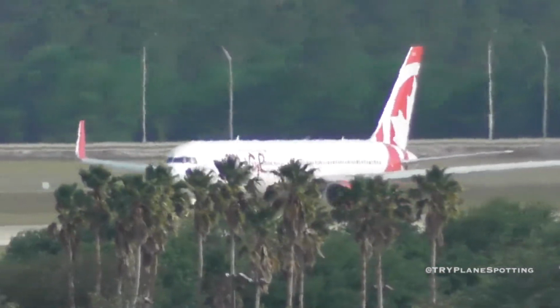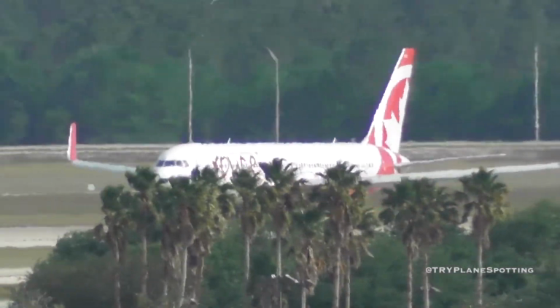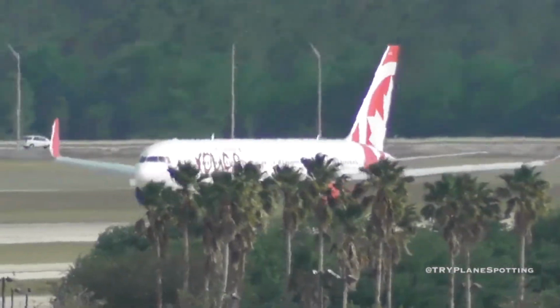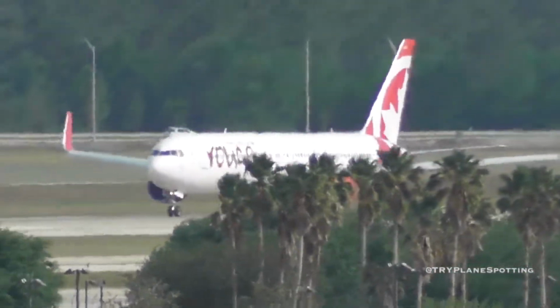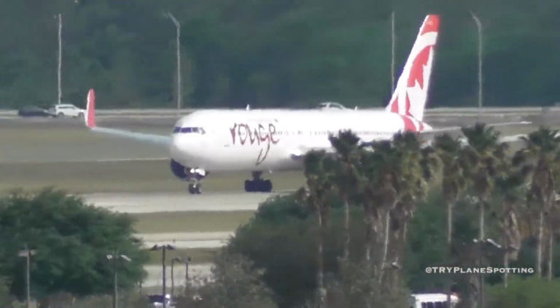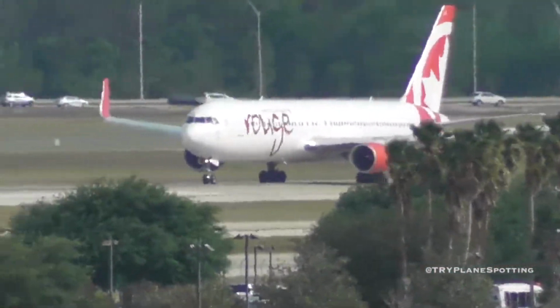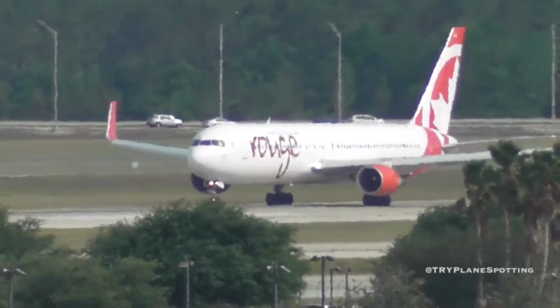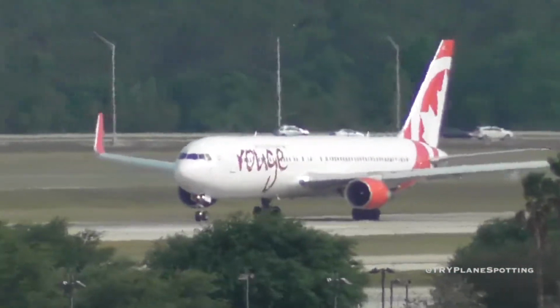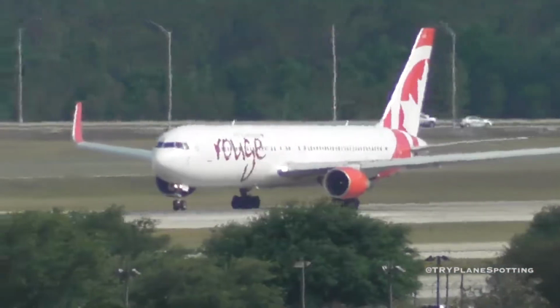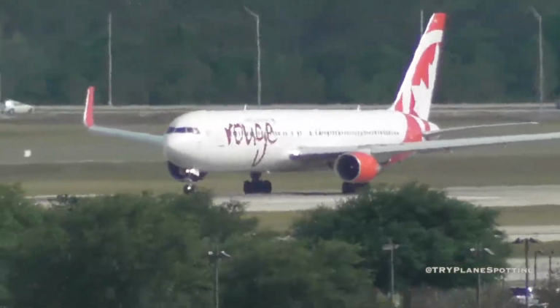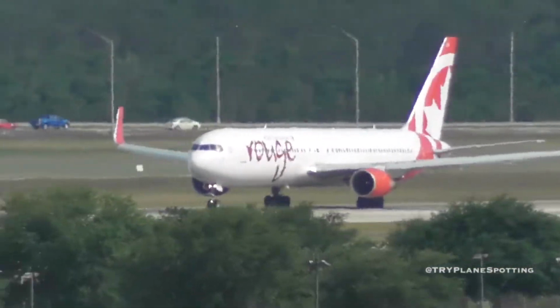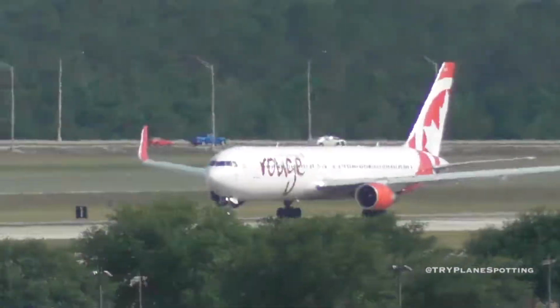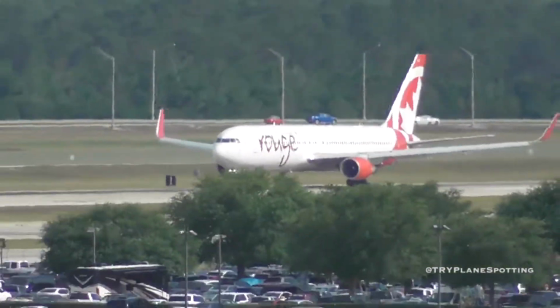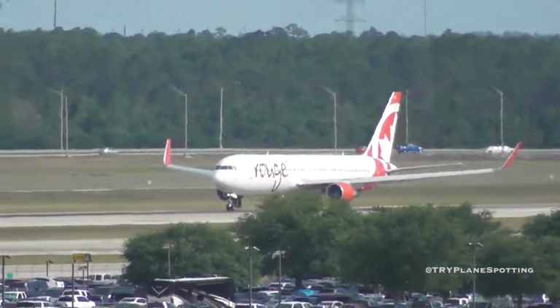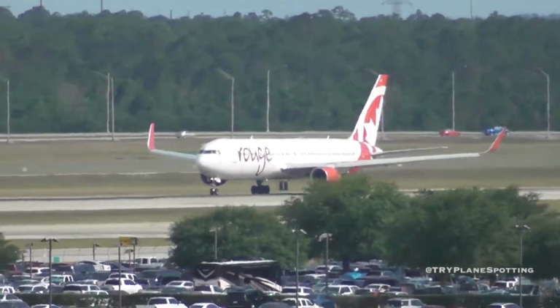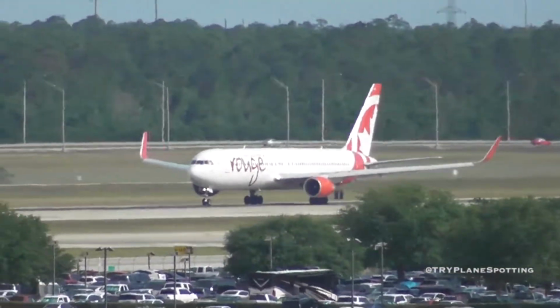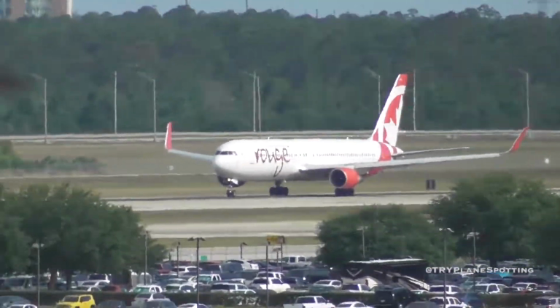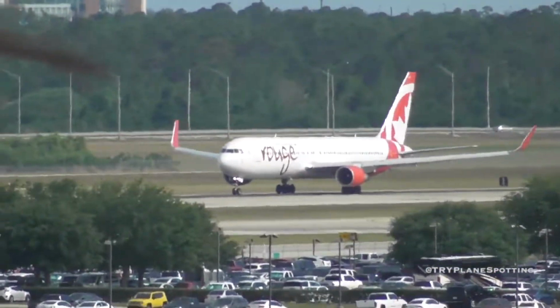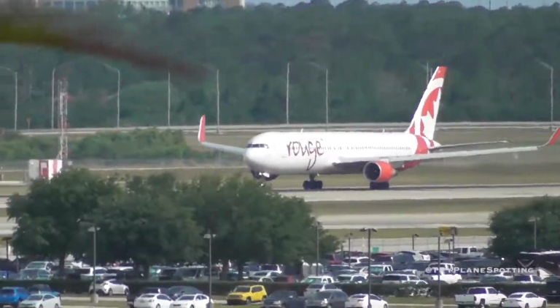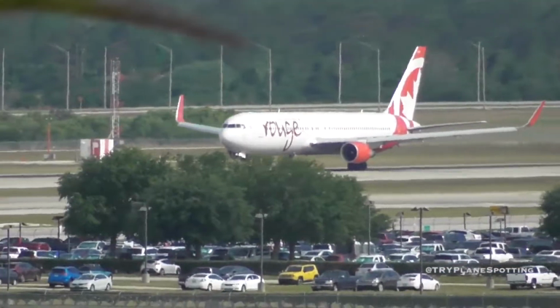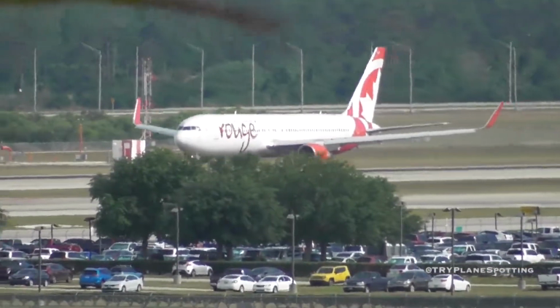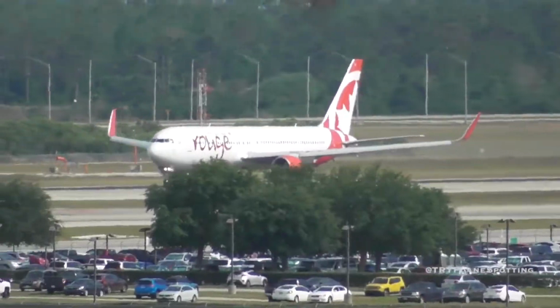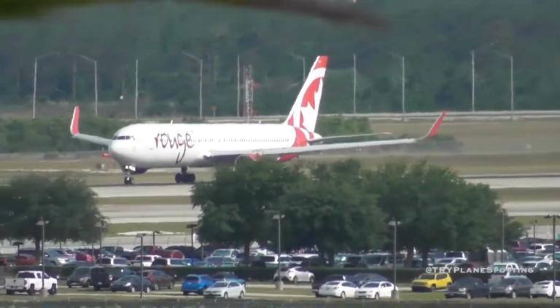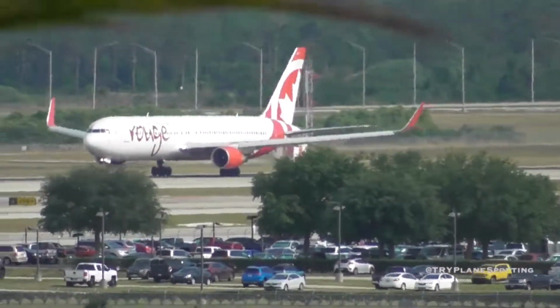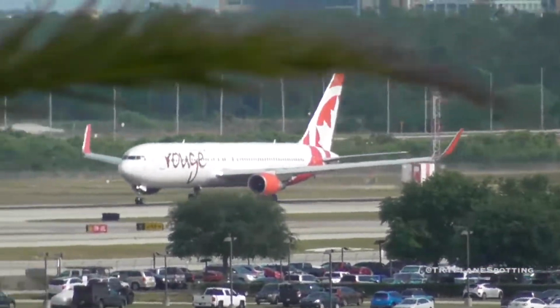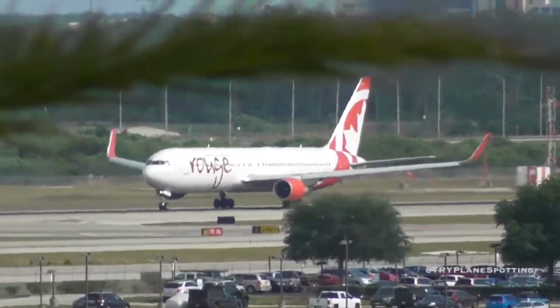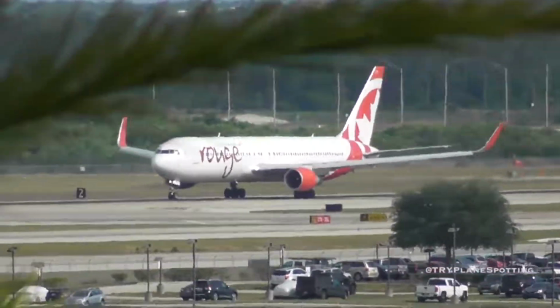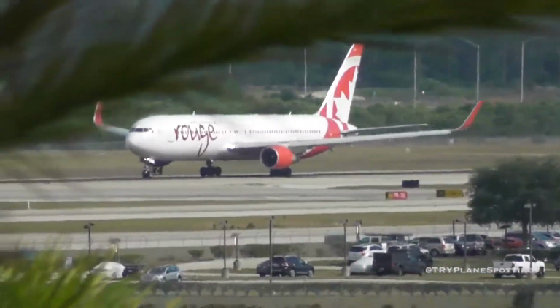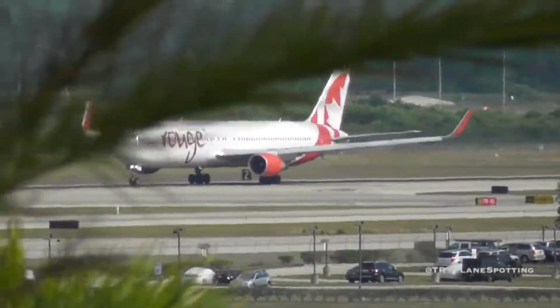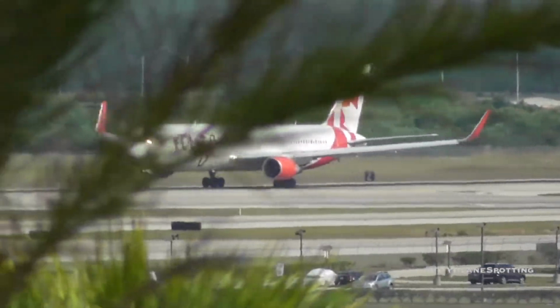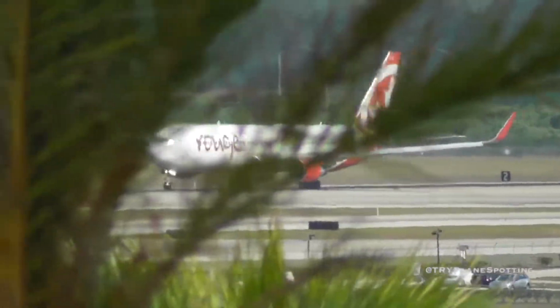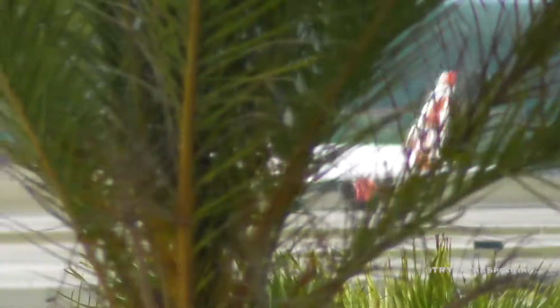Okay, taxi November Juliet, Kilo, Lima, and hold short of 35L, down this frequency, so wings 61. You're in Lima, Kilo, hold short runway 35L. Lima, Kilo, and hold short 35L, so wings 61.